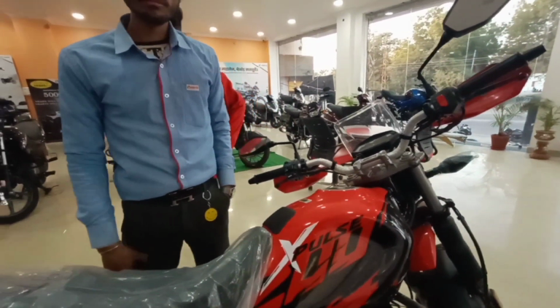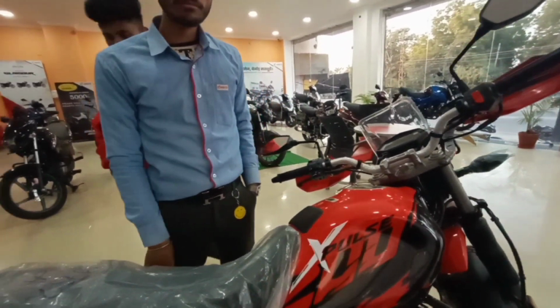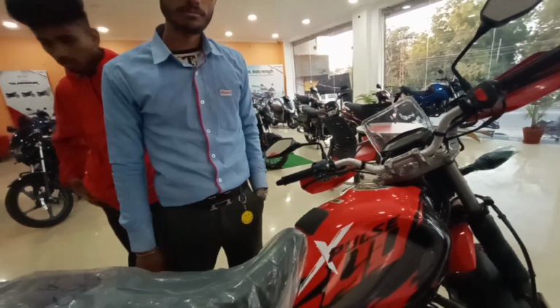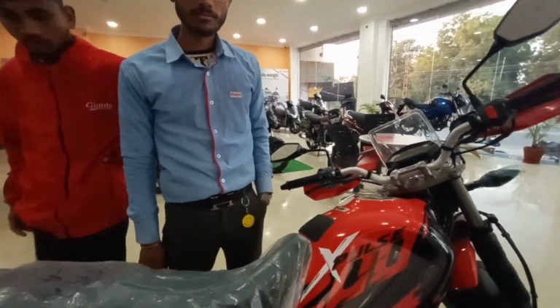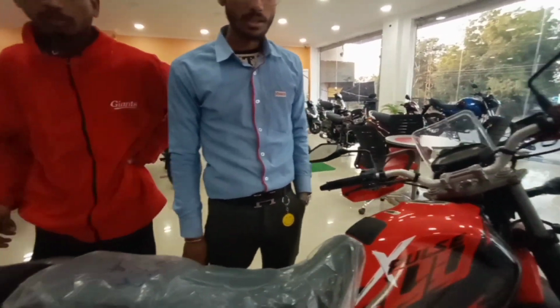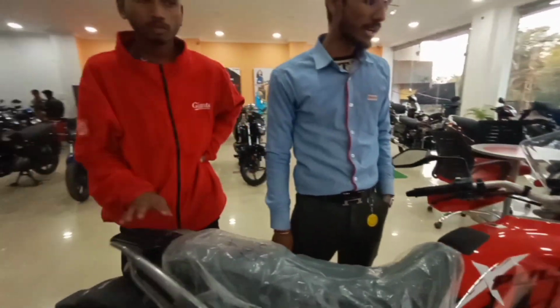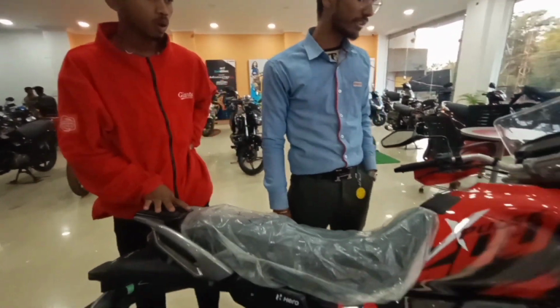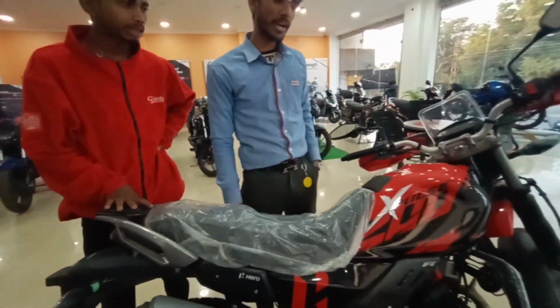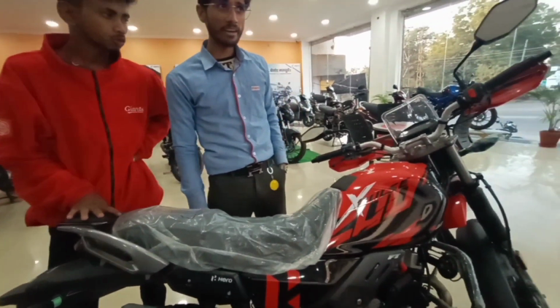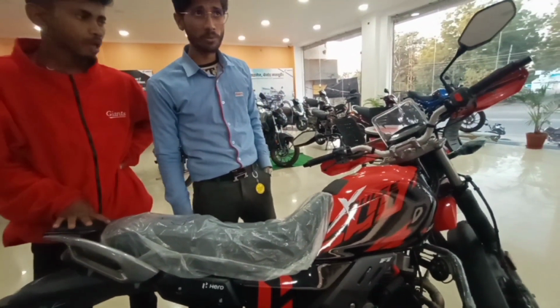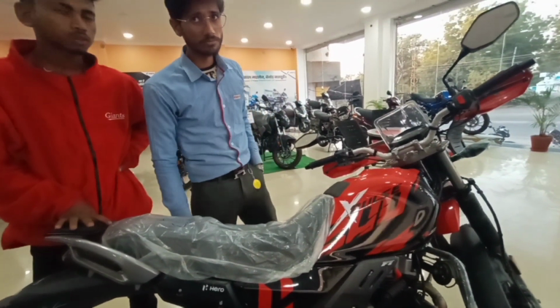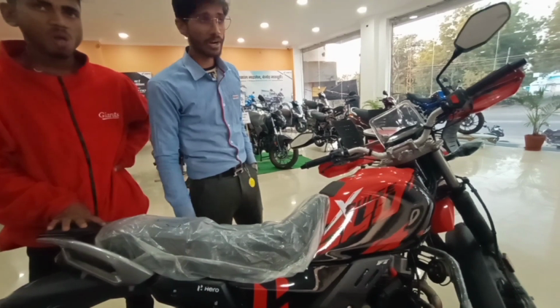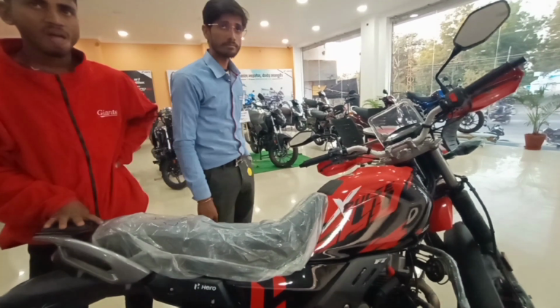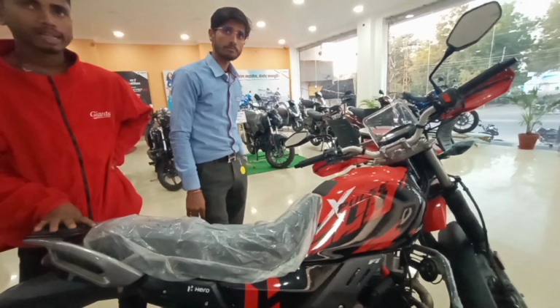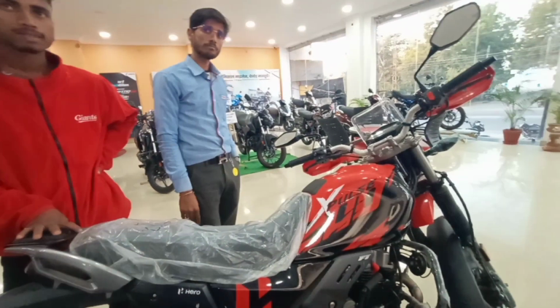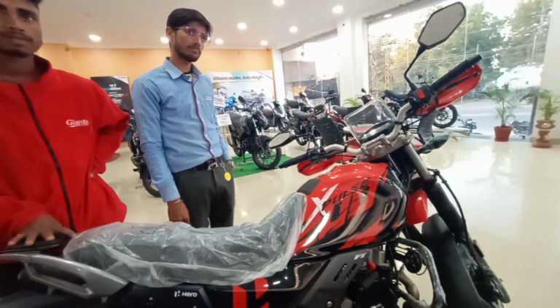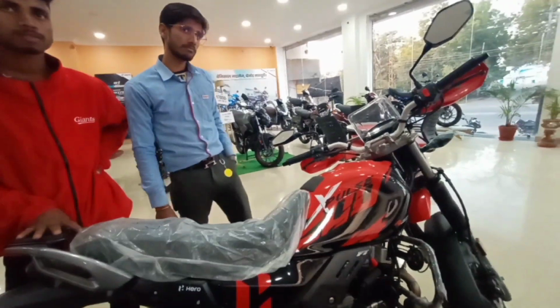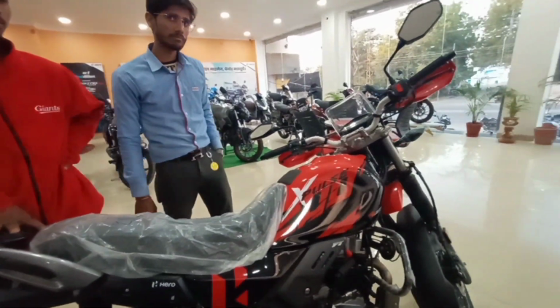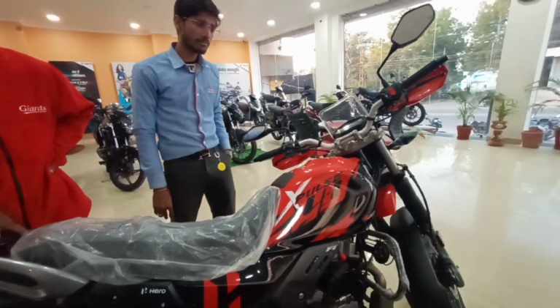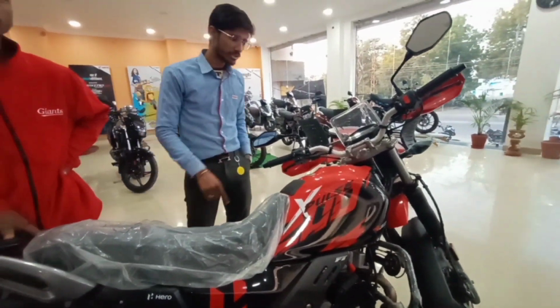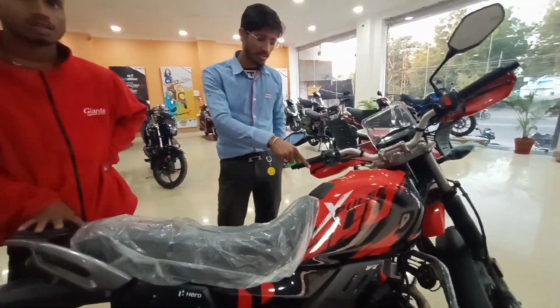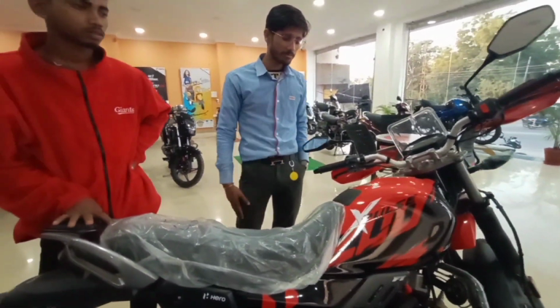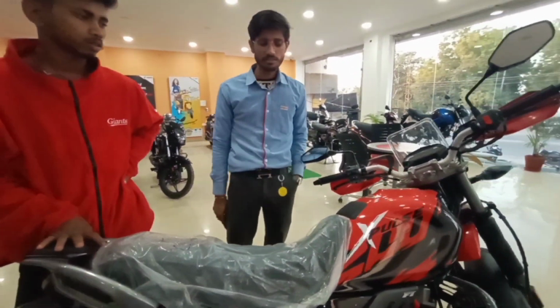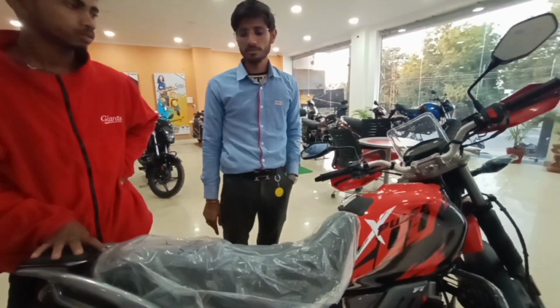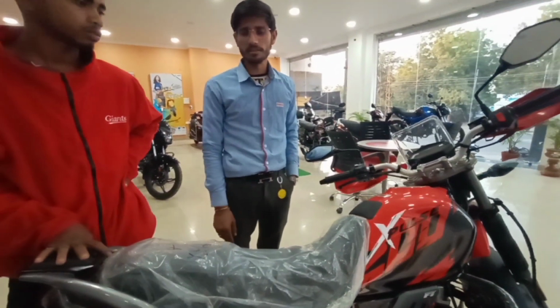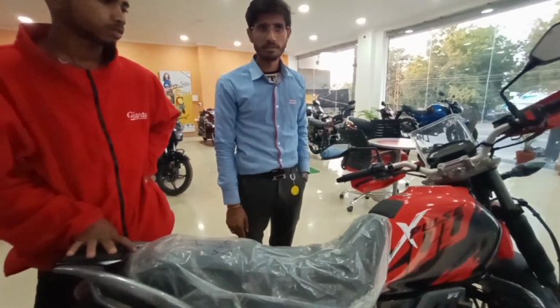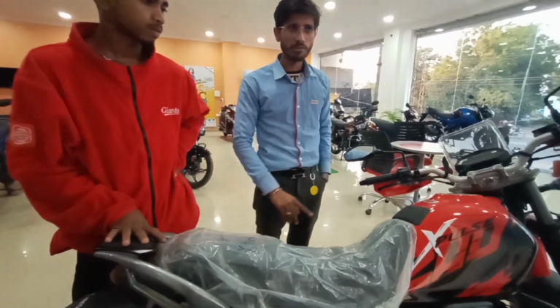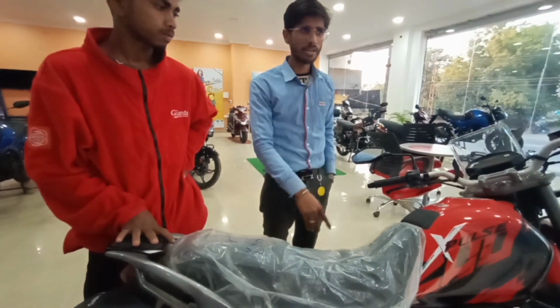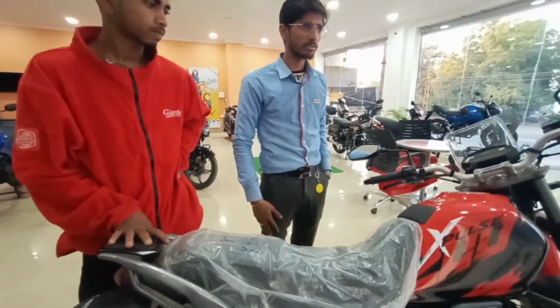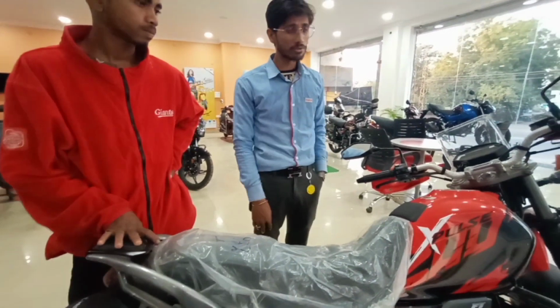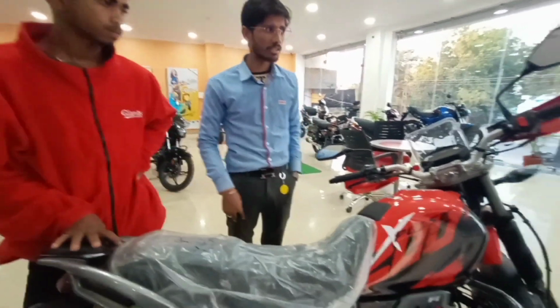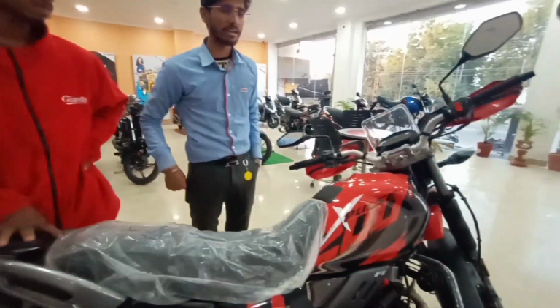The available colors are black, red, blue, and white. The standard color is black, which will be more in demand and harder to get.